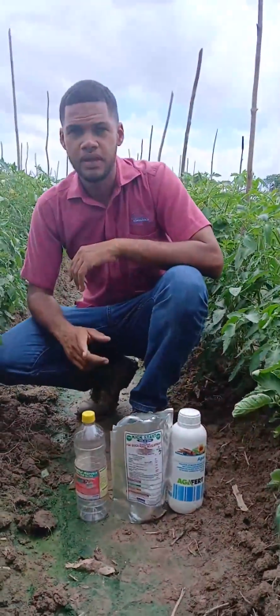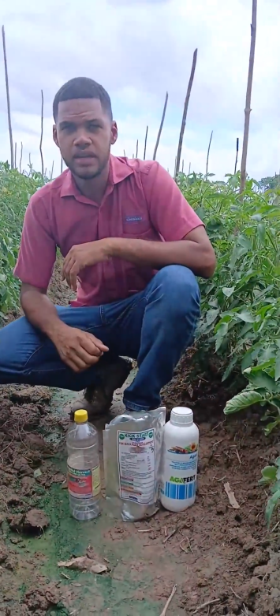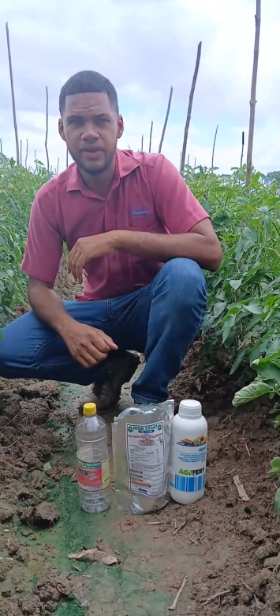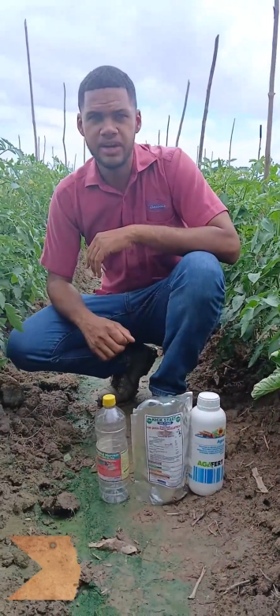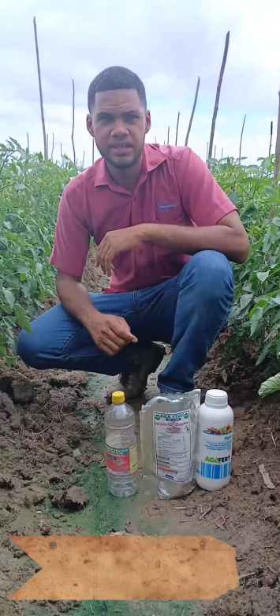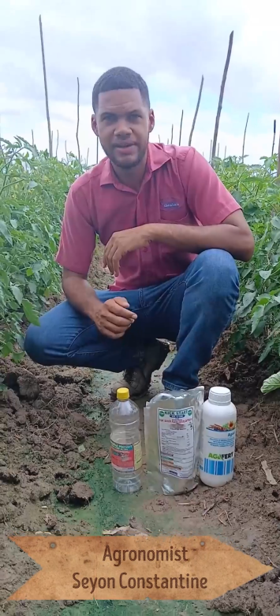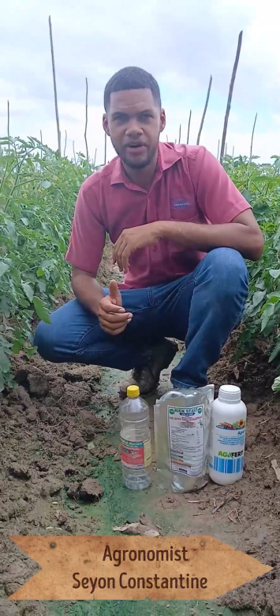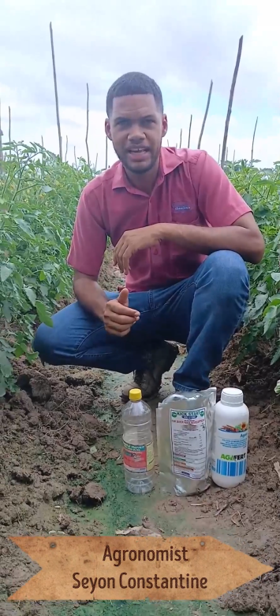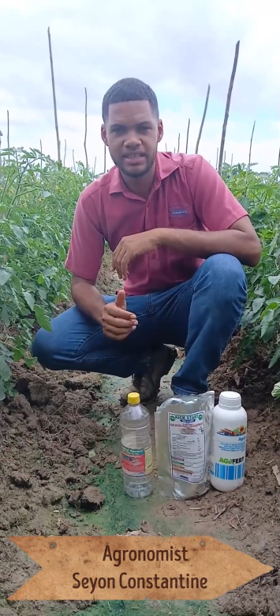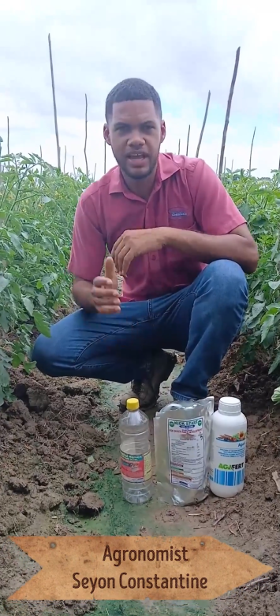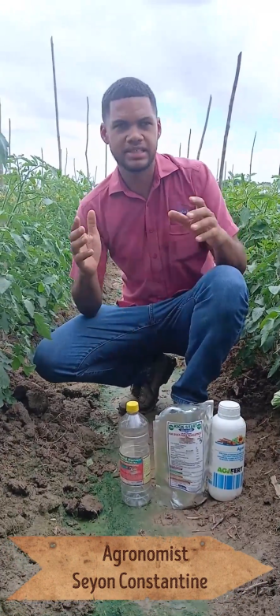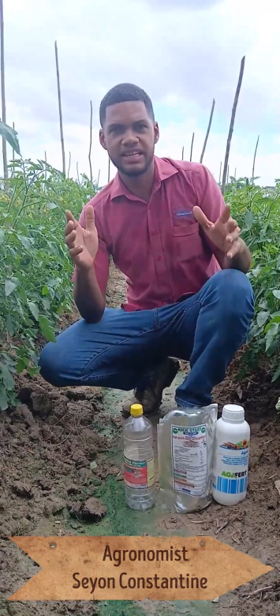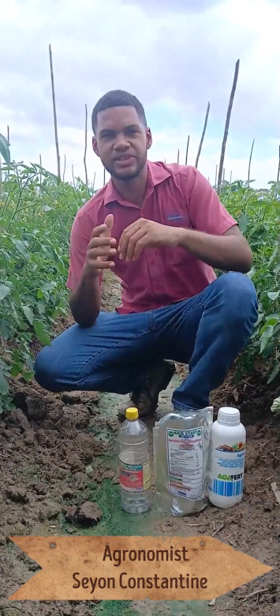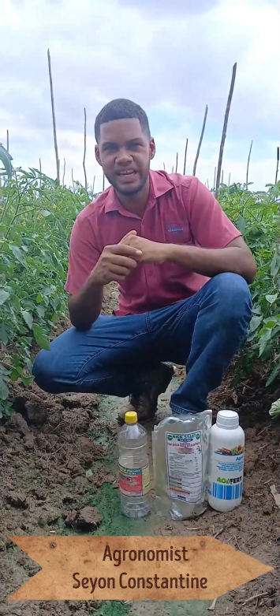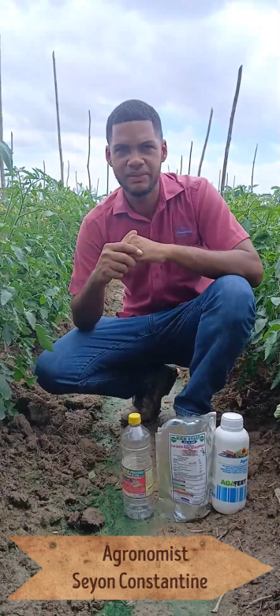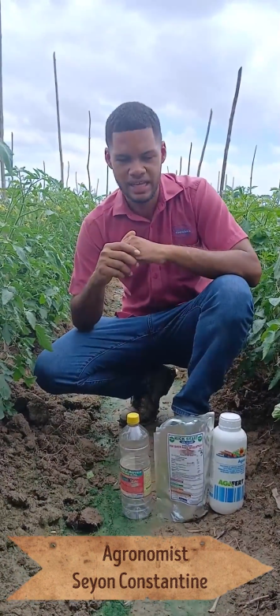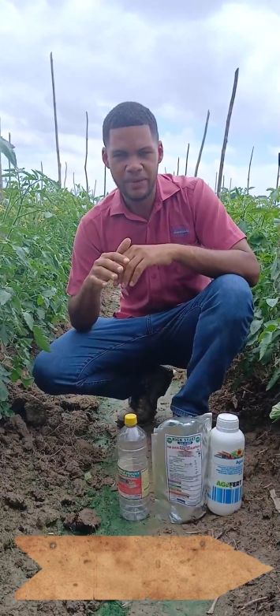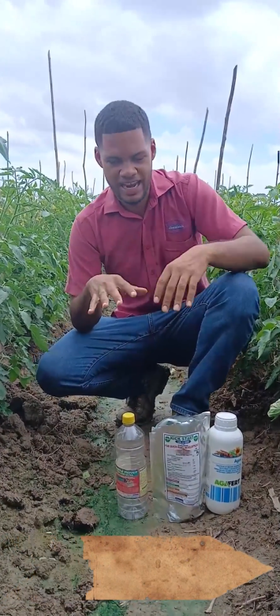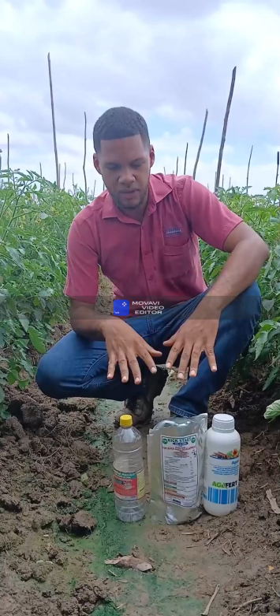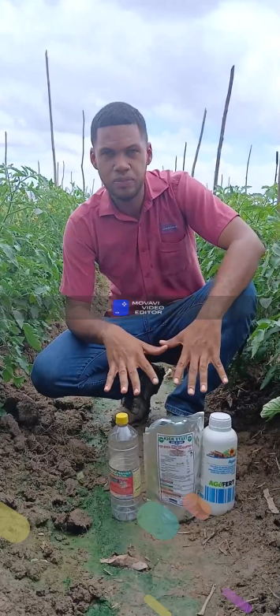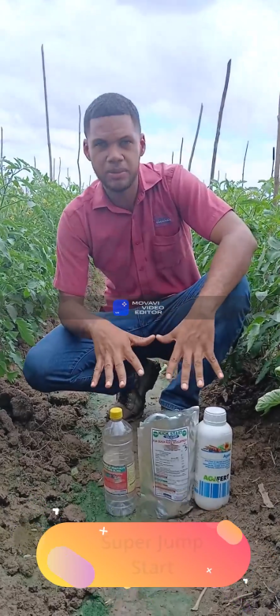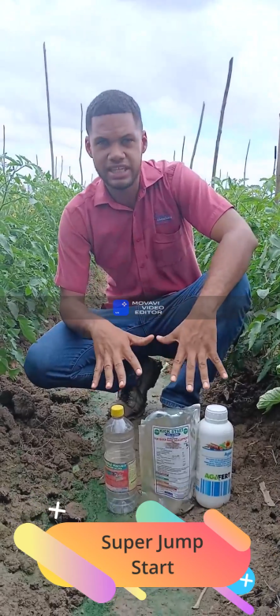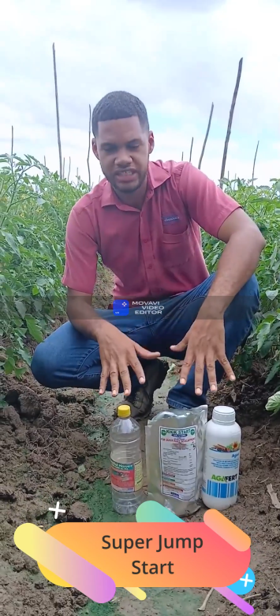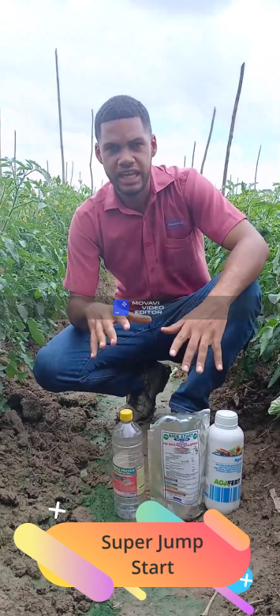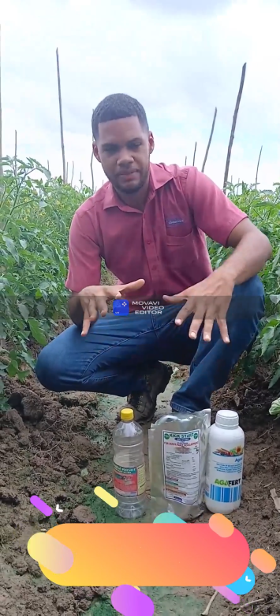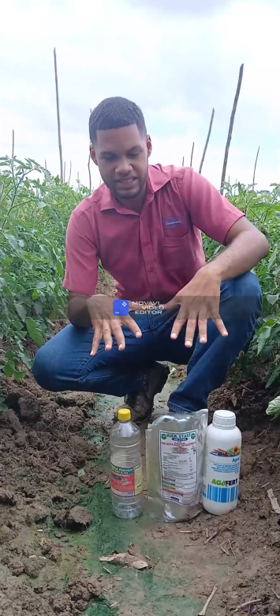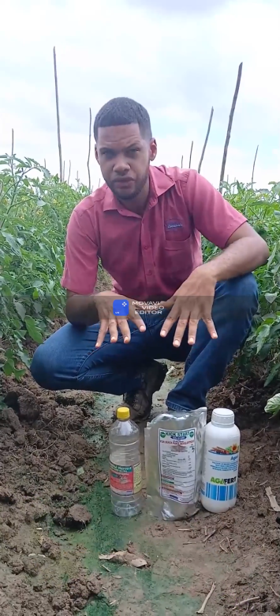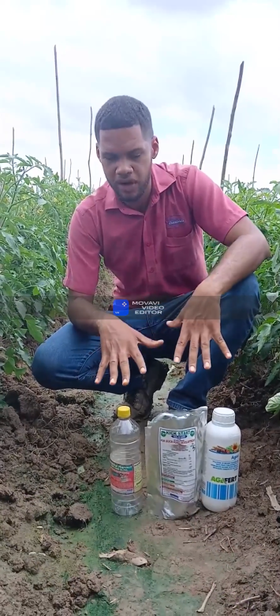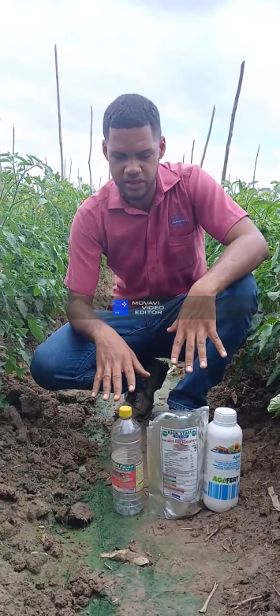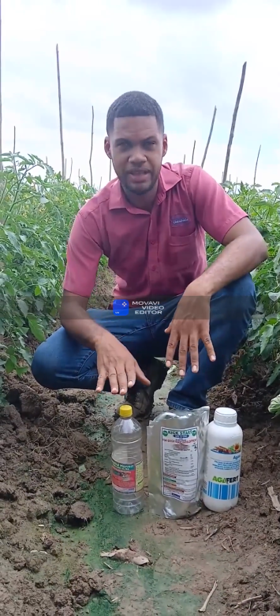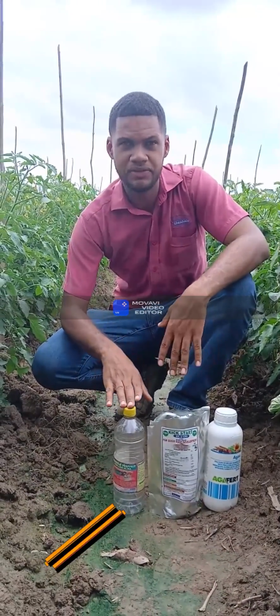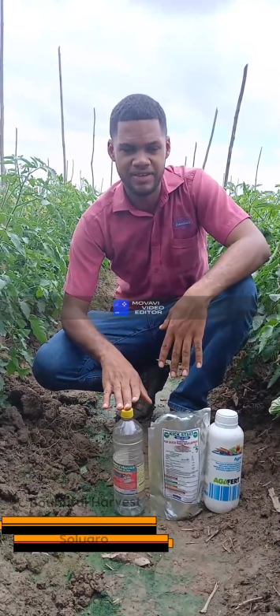Good day viewers, Sion Constantin here from Caribbean Chemicals. We're in this lovely tomato field this morning, and we are highlighting our Super Jumpstart strategy. It contains three products: the Bountiful Harvest, the Soligro, and the Agassi.